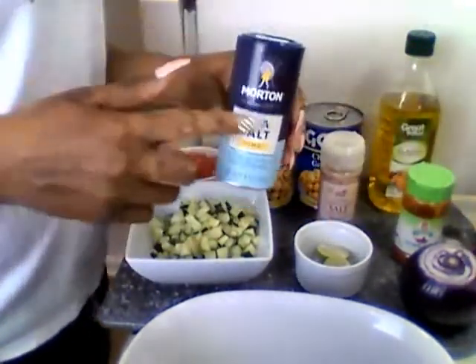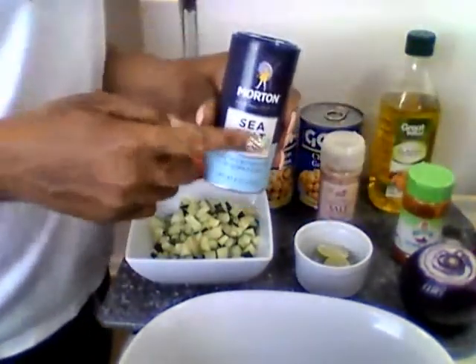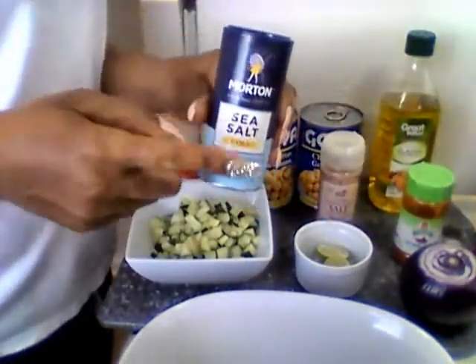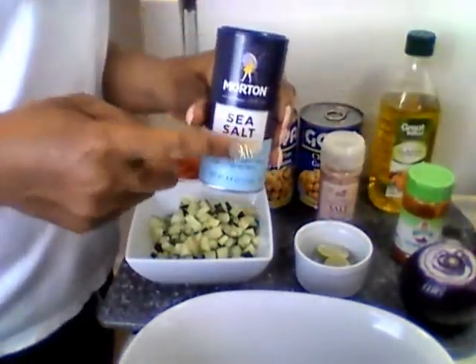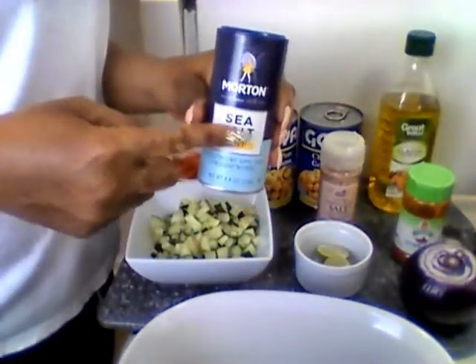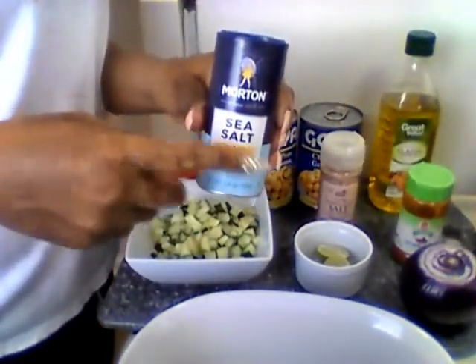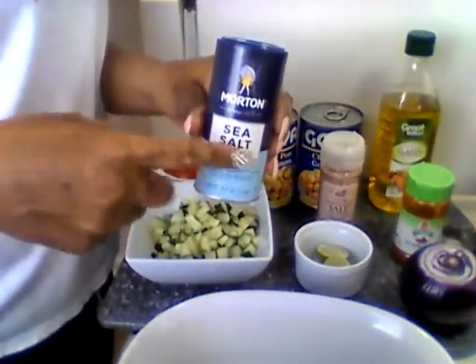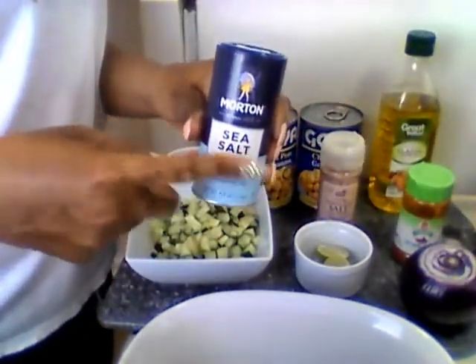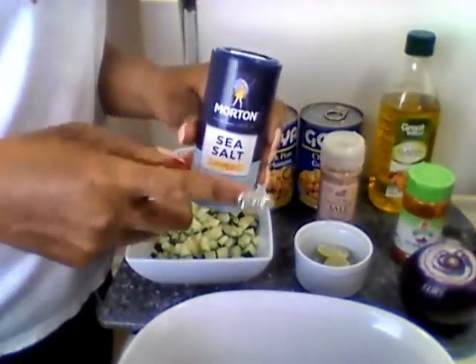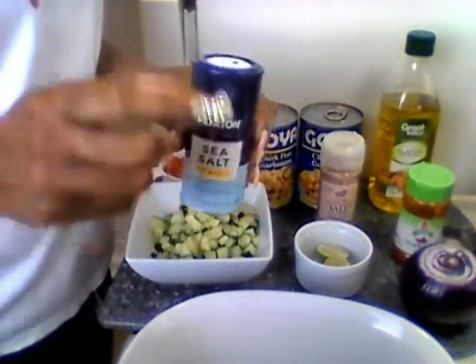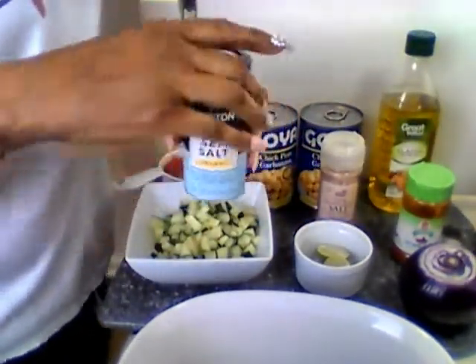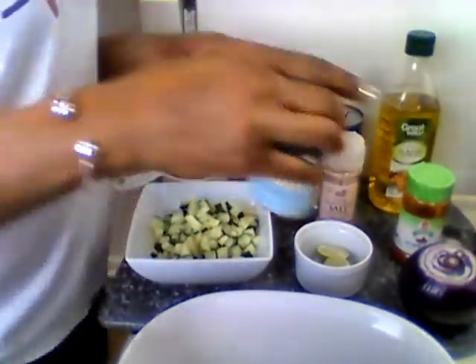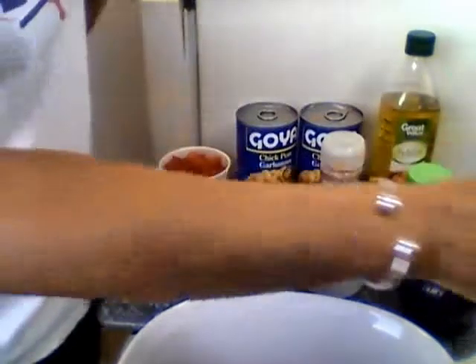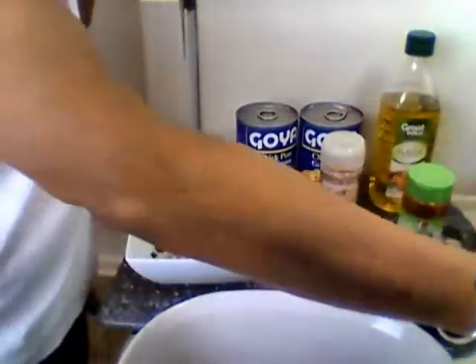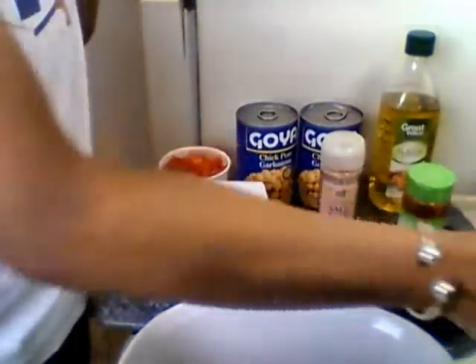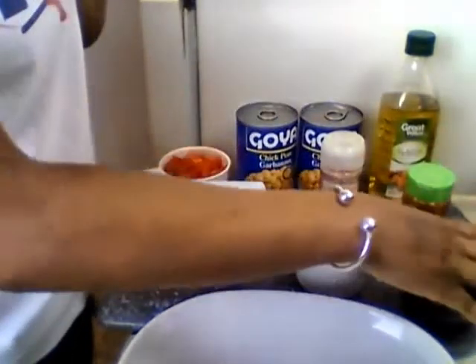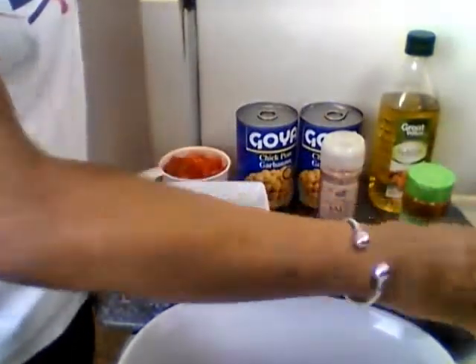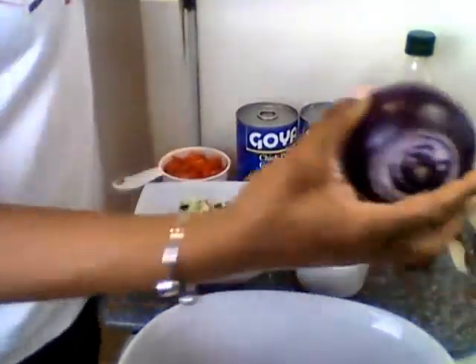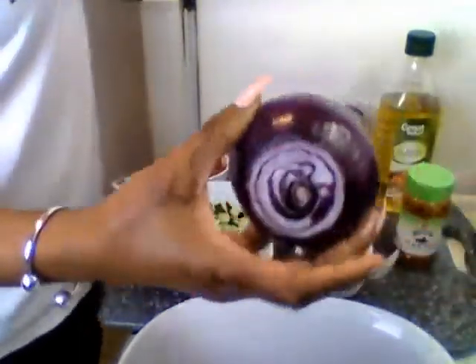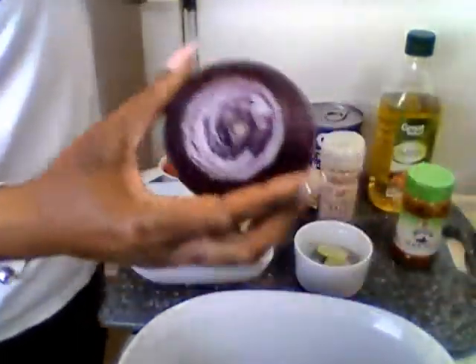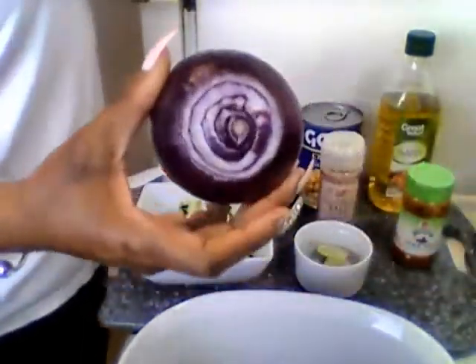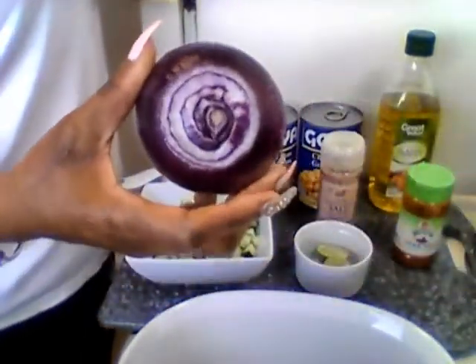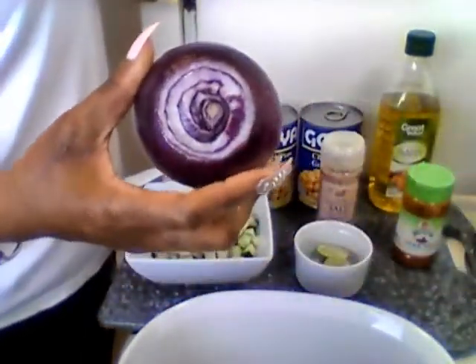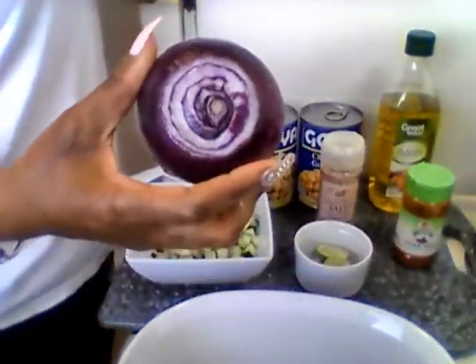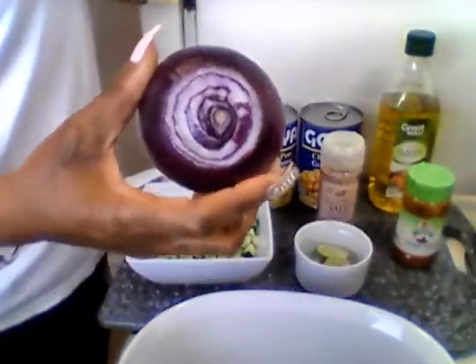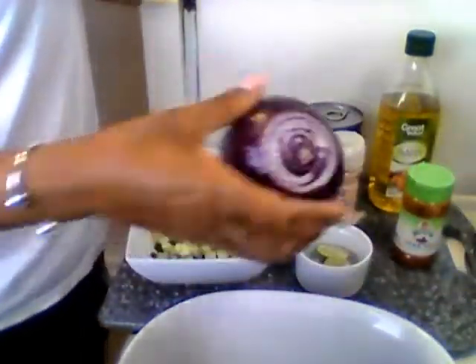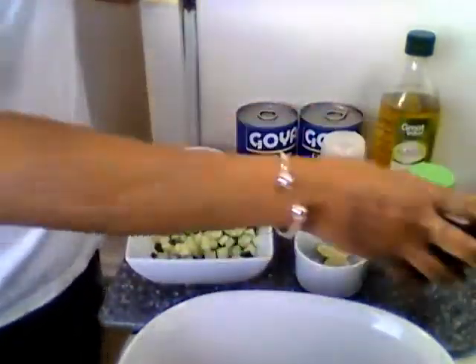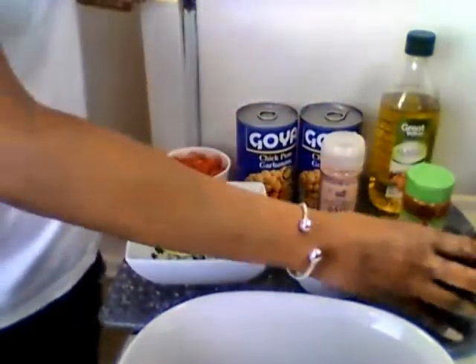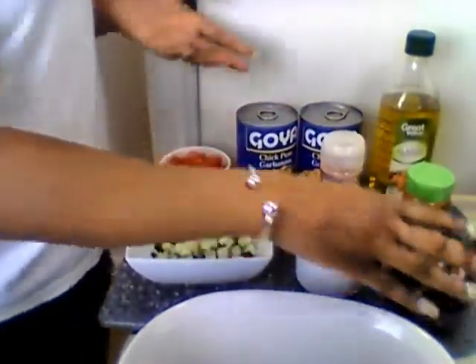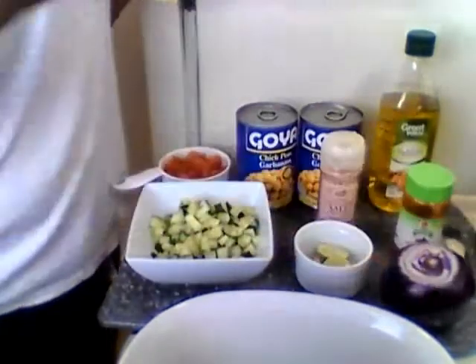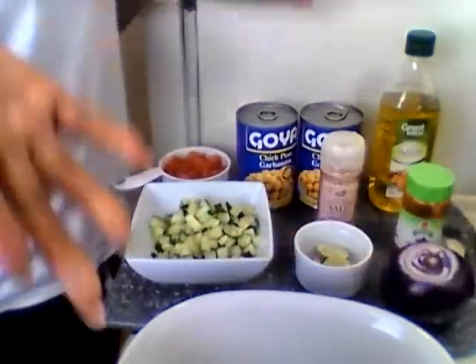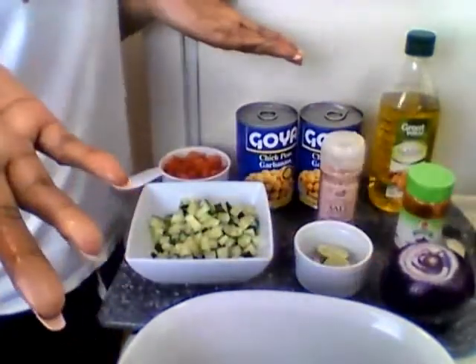For y'all that like sea salt, that's cool. And I'm gonna chop this red onion up — and I told y'all I forgot my cilantro.